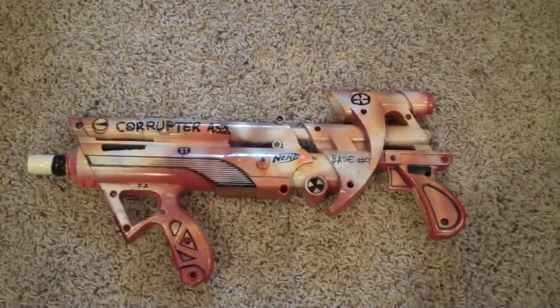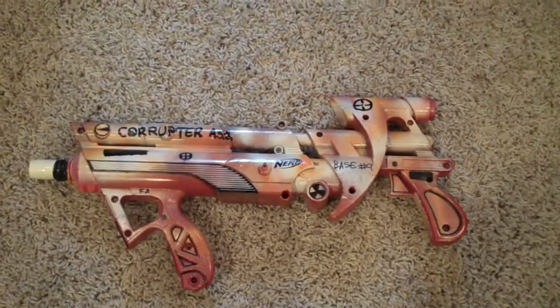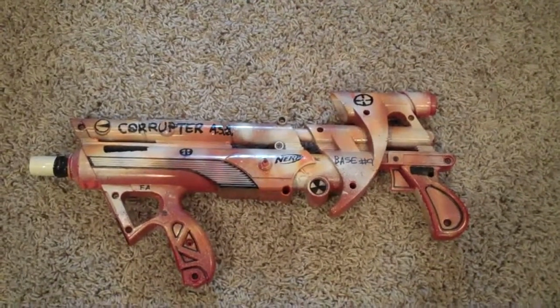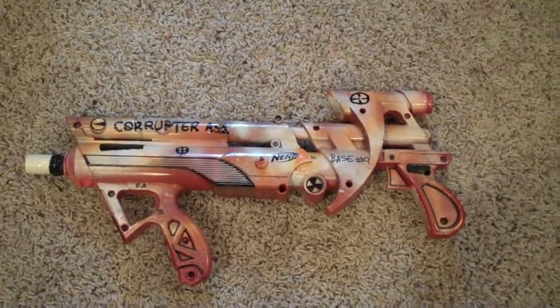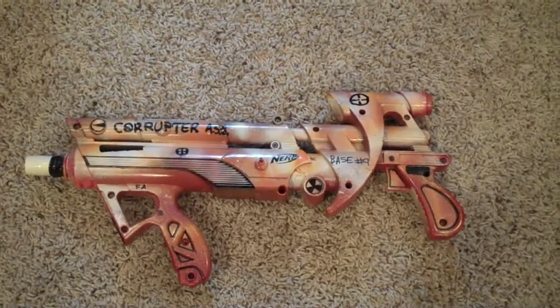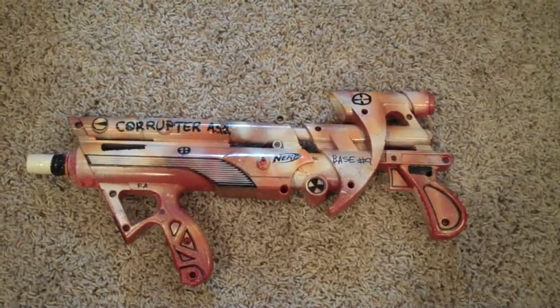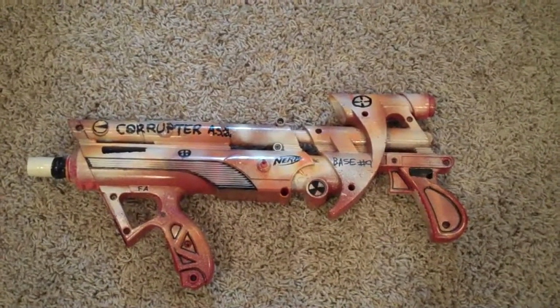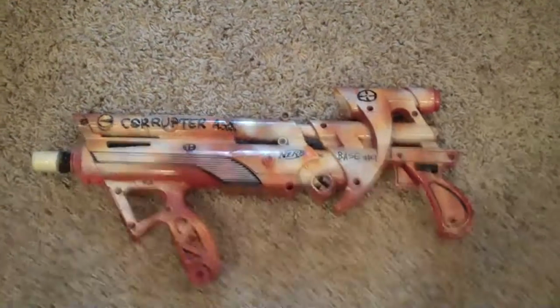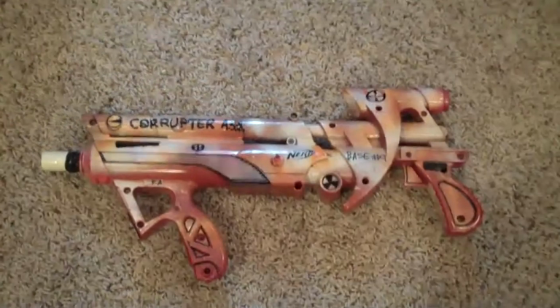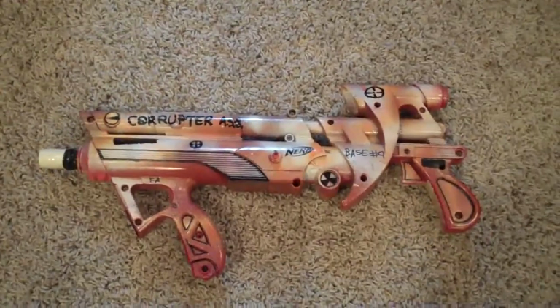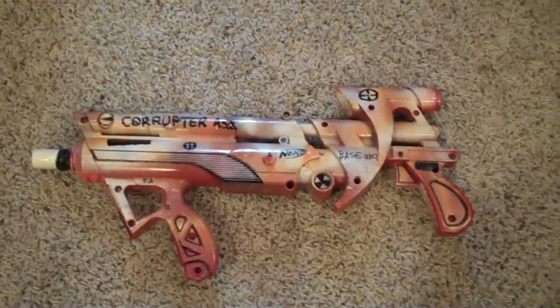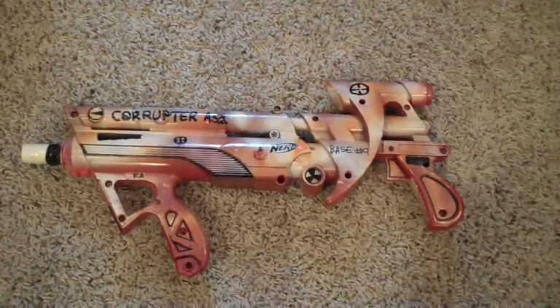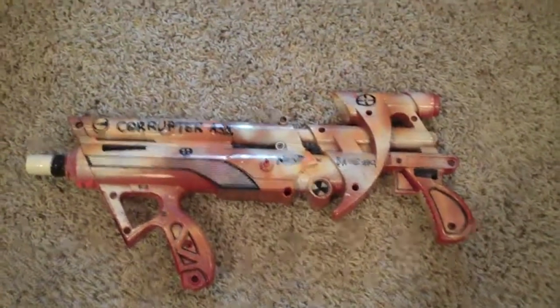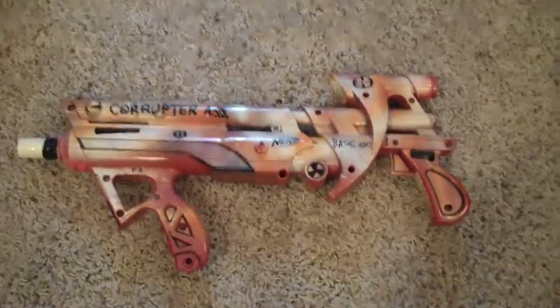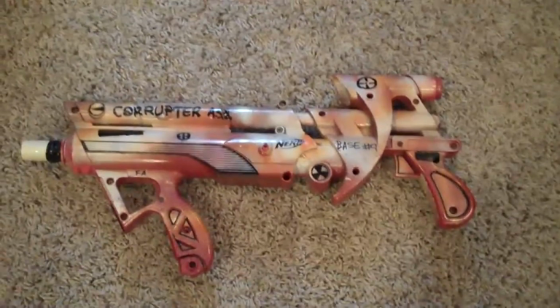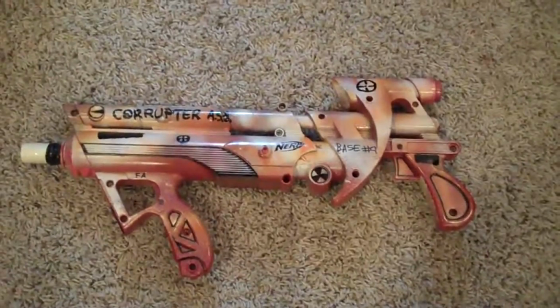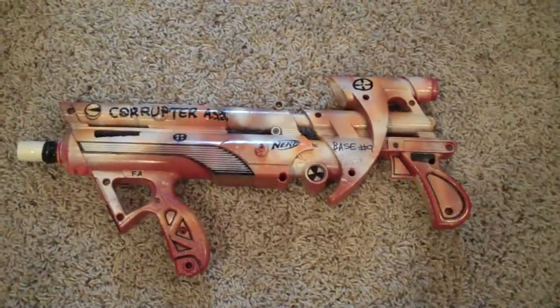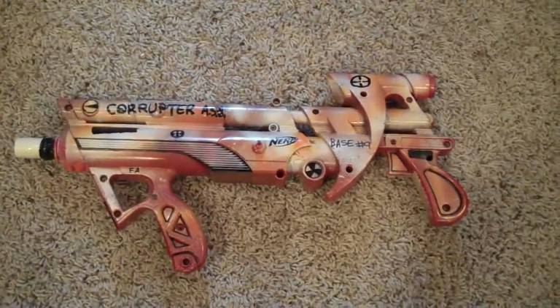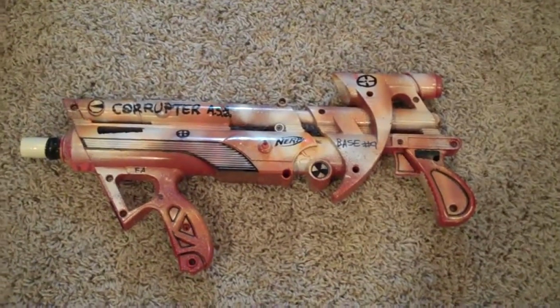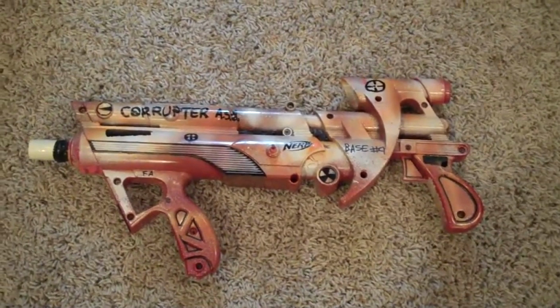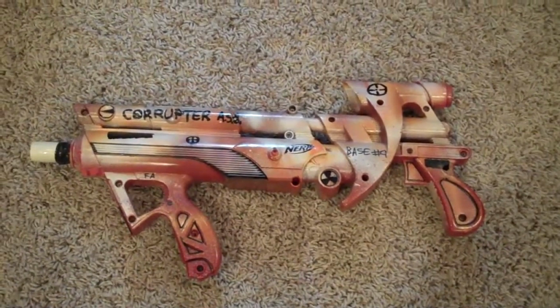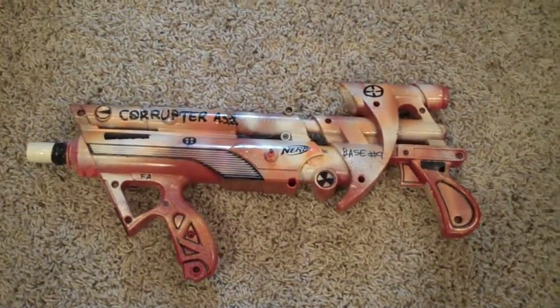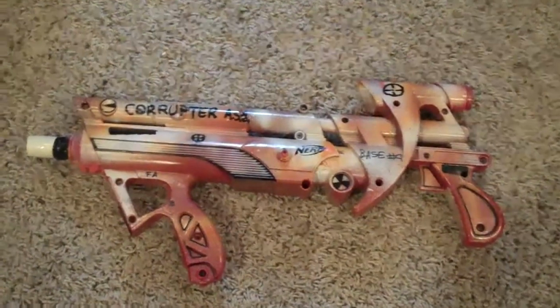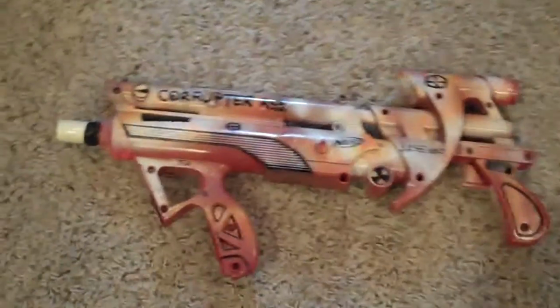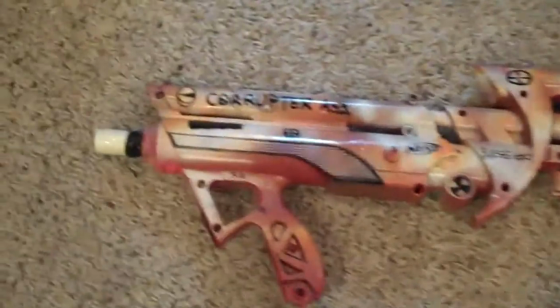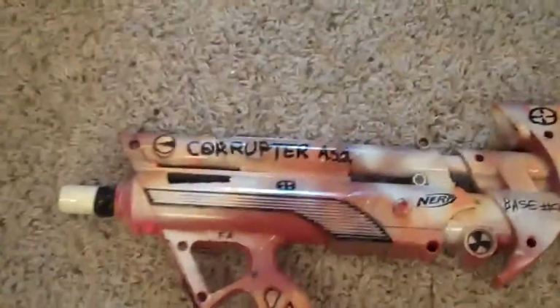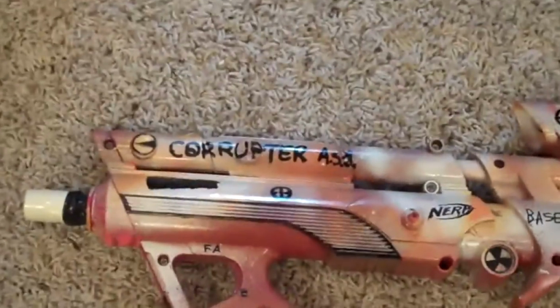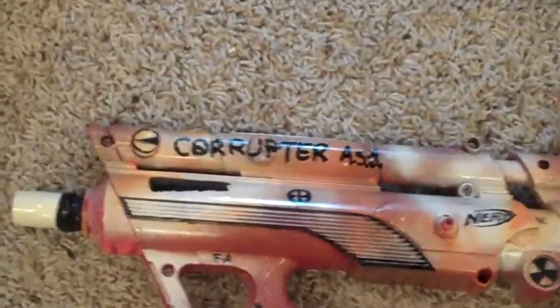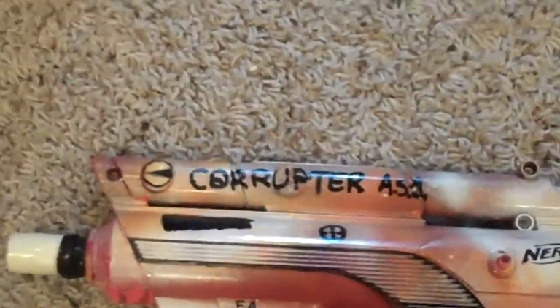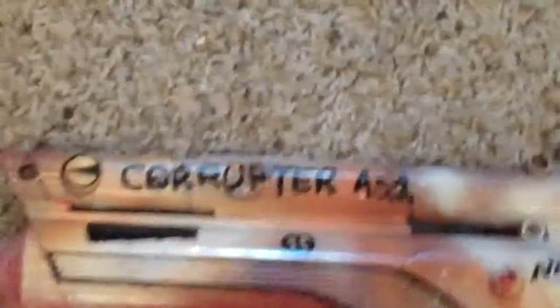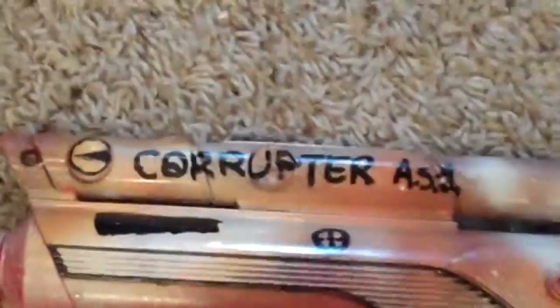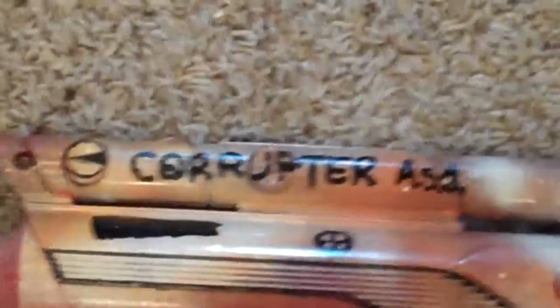Hey YouTube, this is MrNerfer435. Here I'm going to show you what I did with what used to be the Big Bad Bow. I now call it the Corrupter.